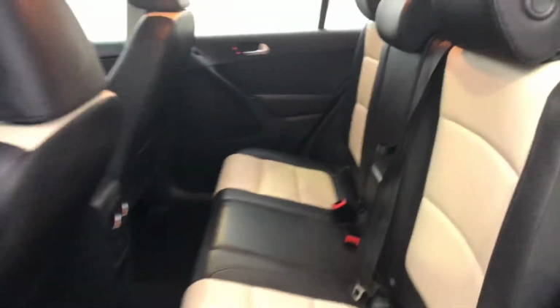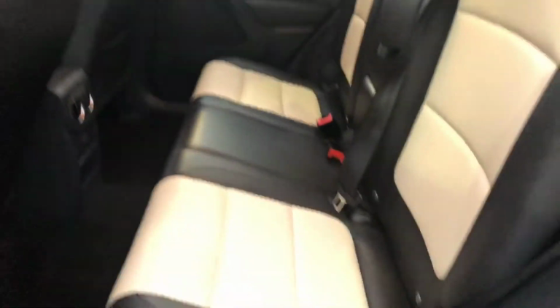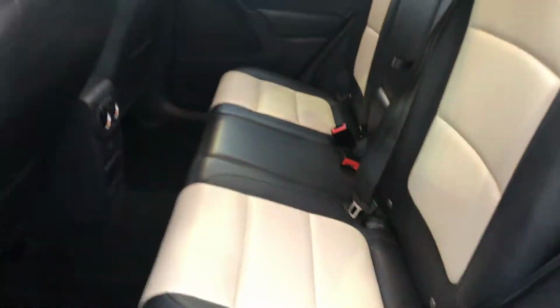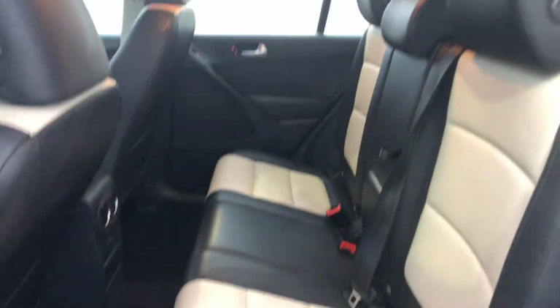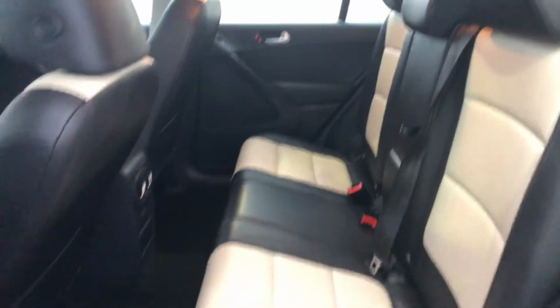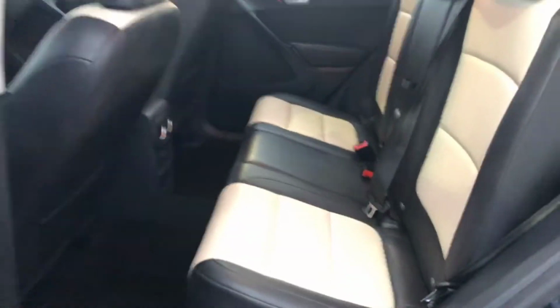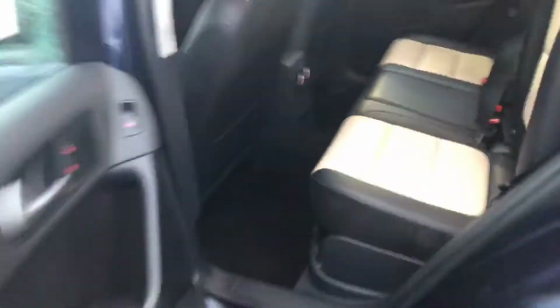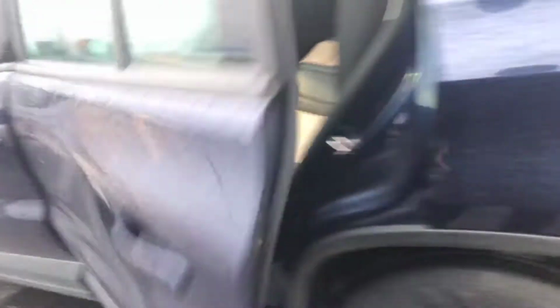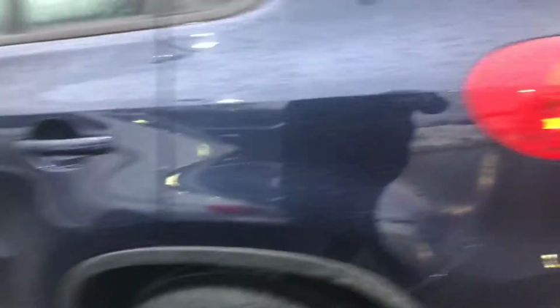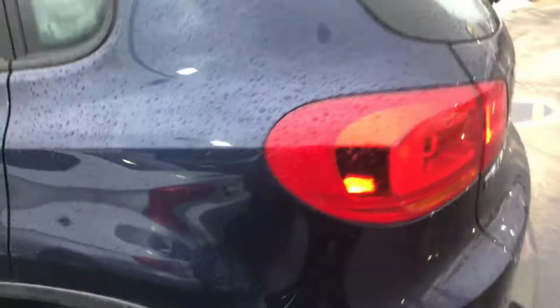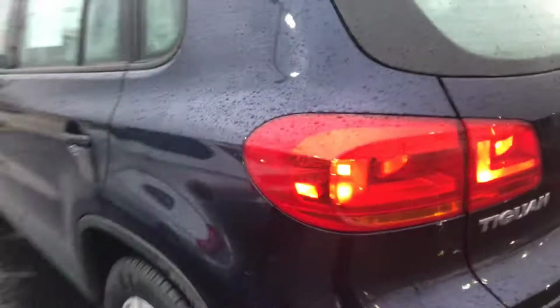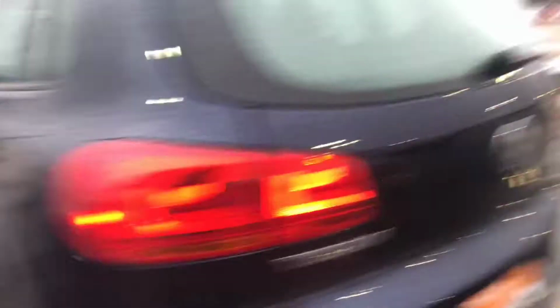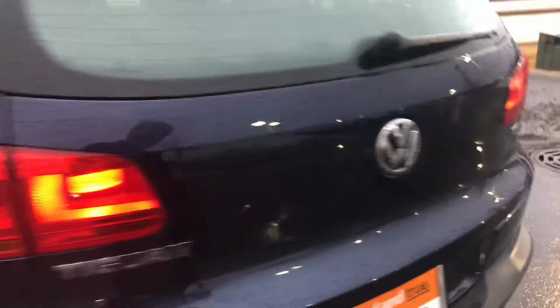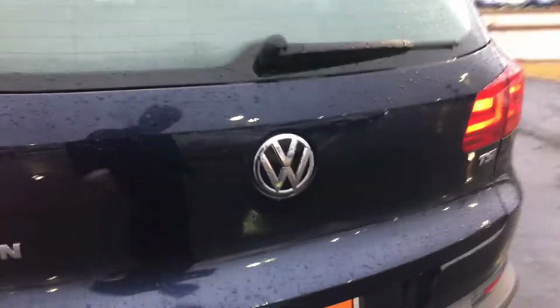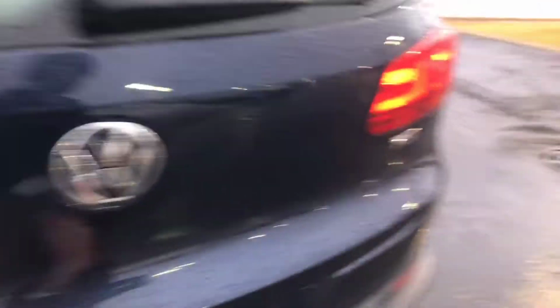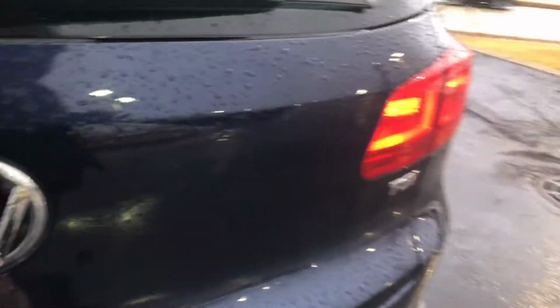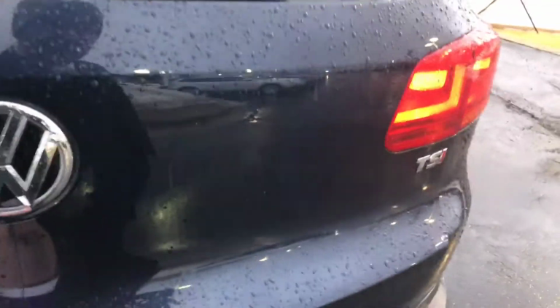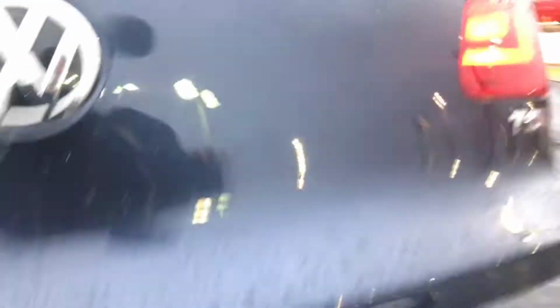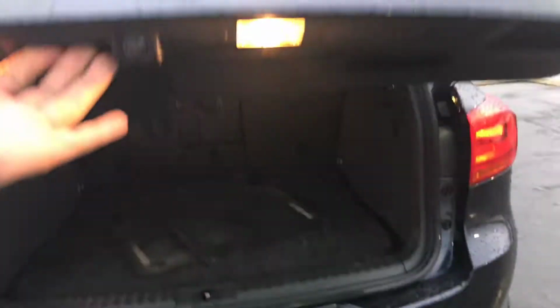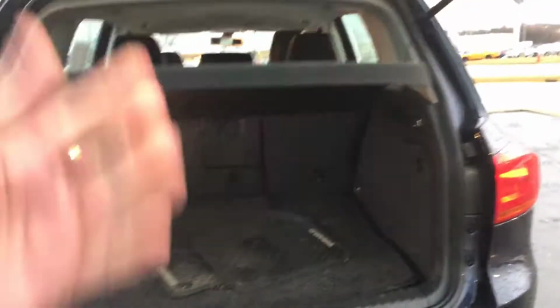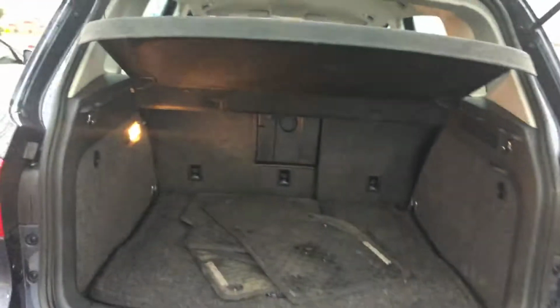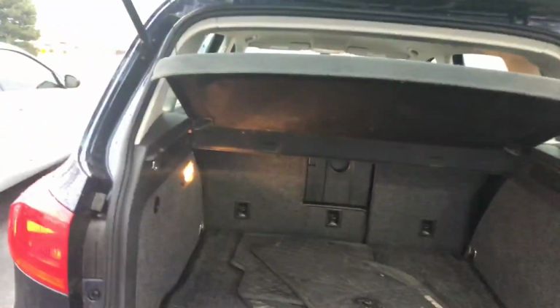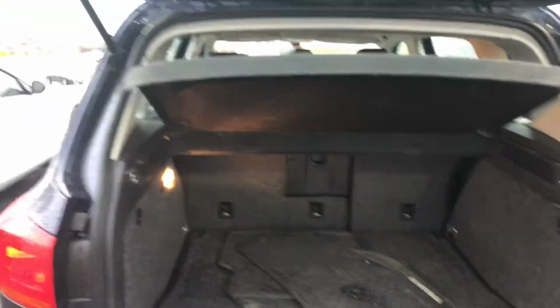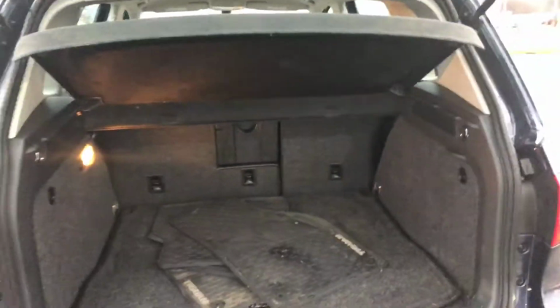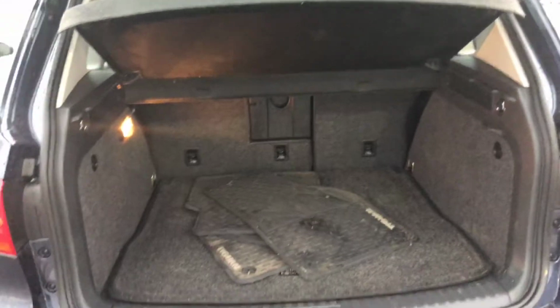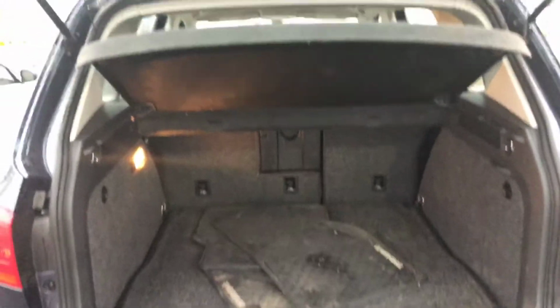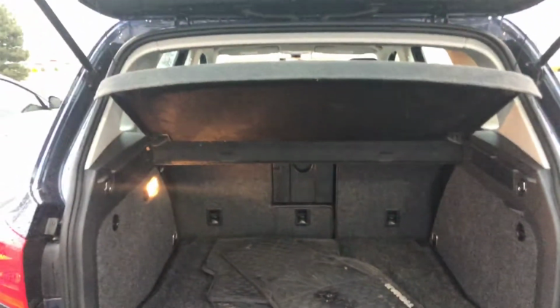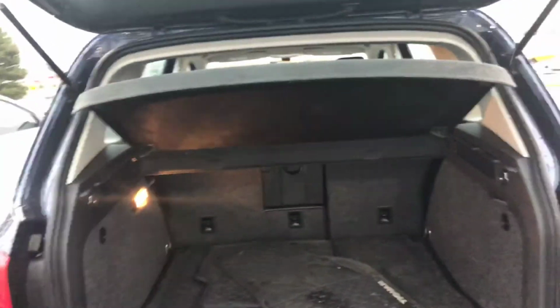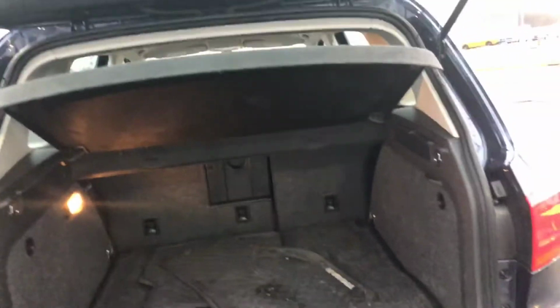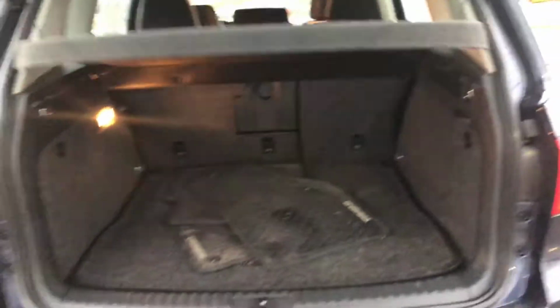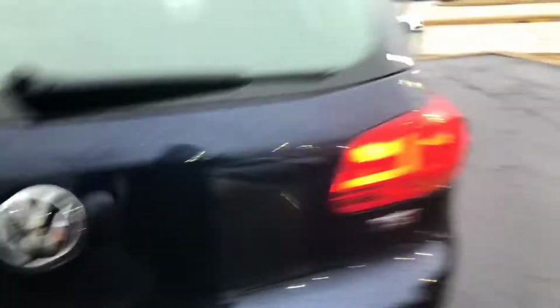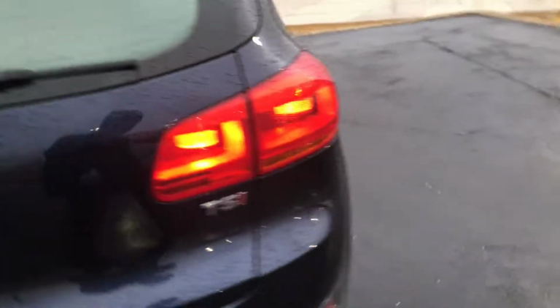The backseat doesn't look like it's seen much traffic at all. No exterior damage that jumps out at you or anything like that. It does have a rear backup camera as well, and all-season mats.